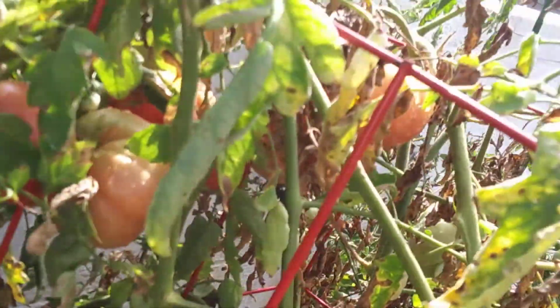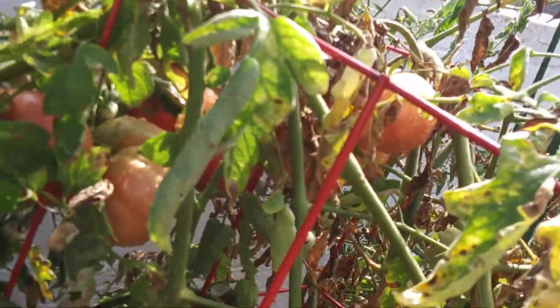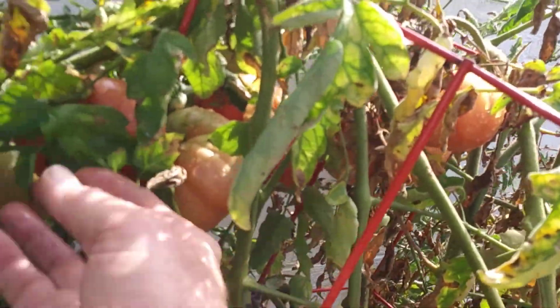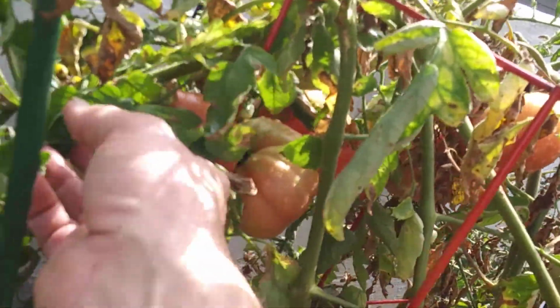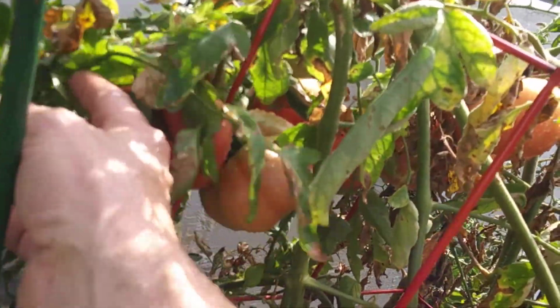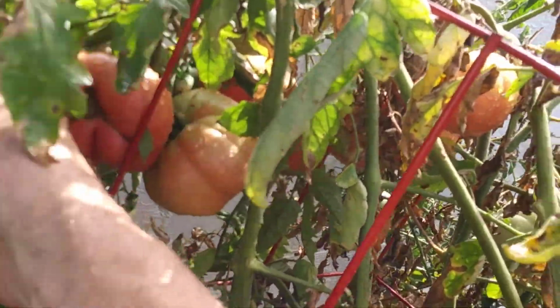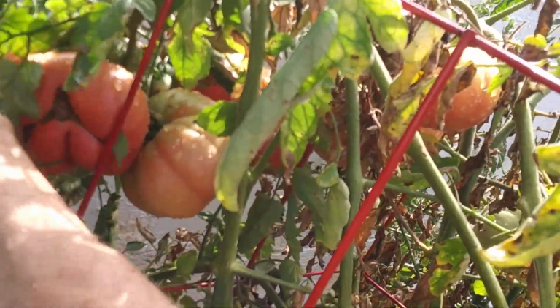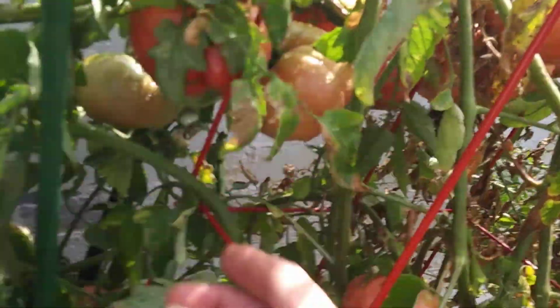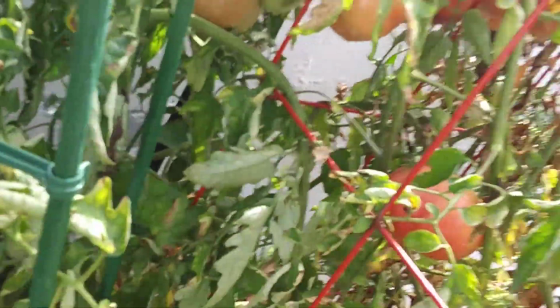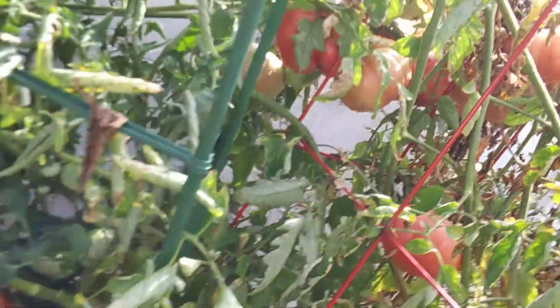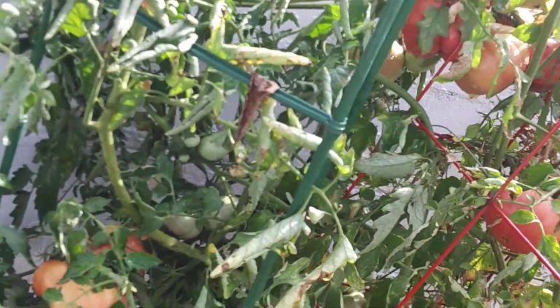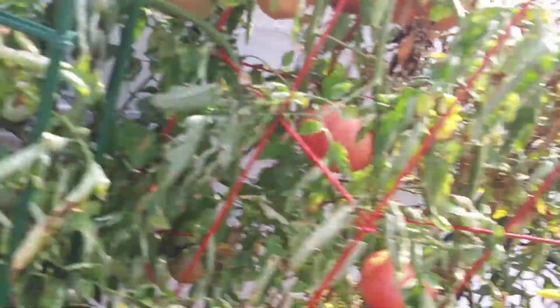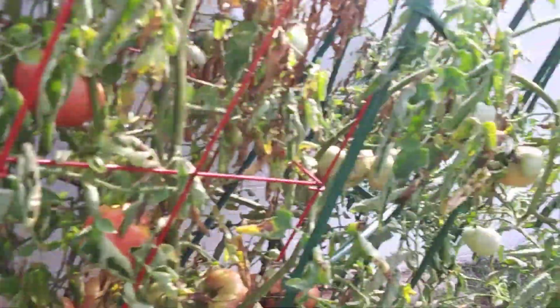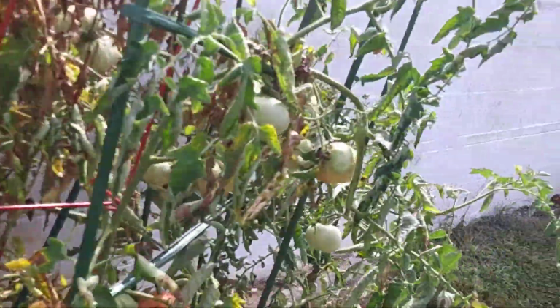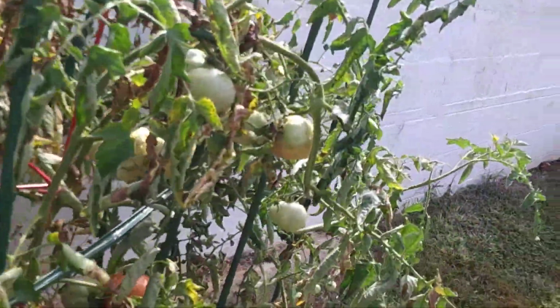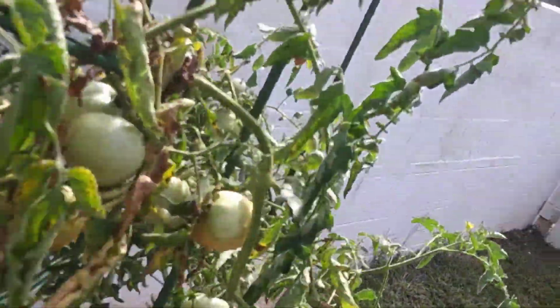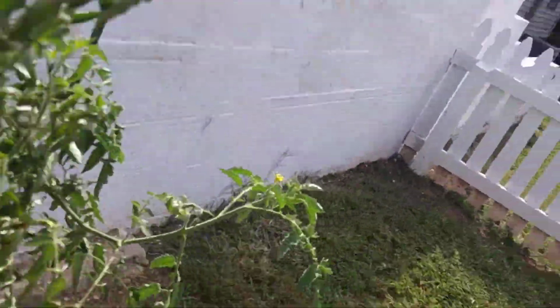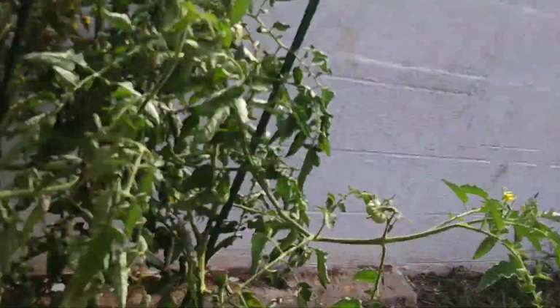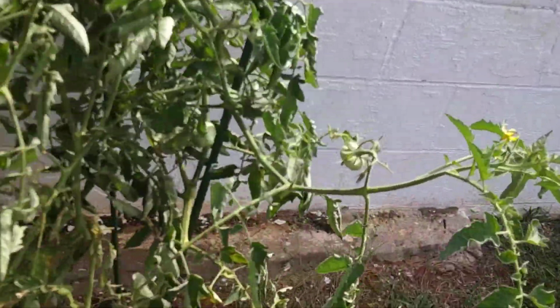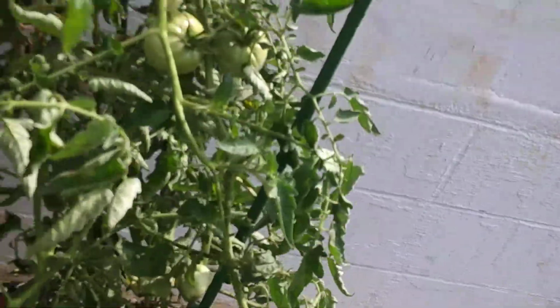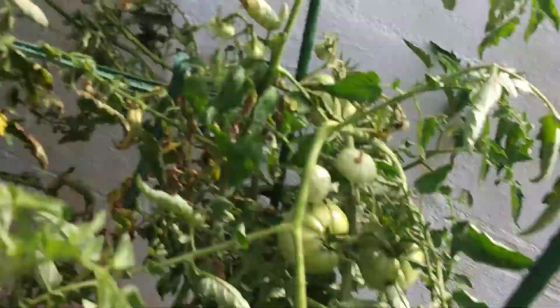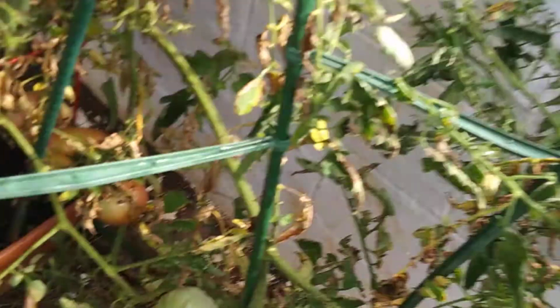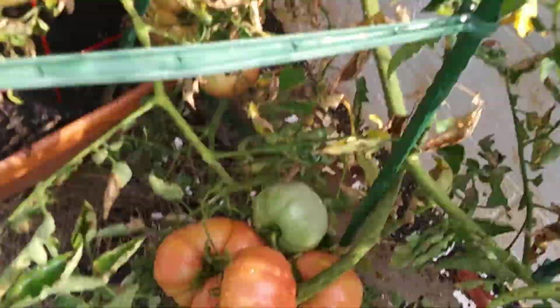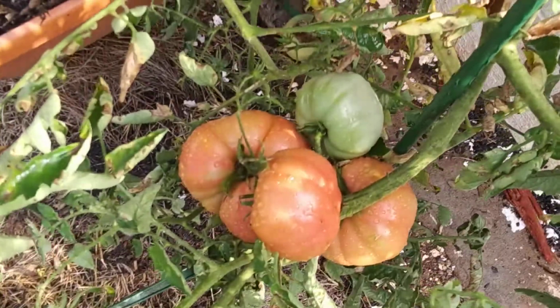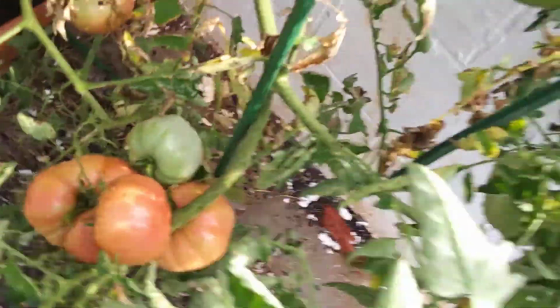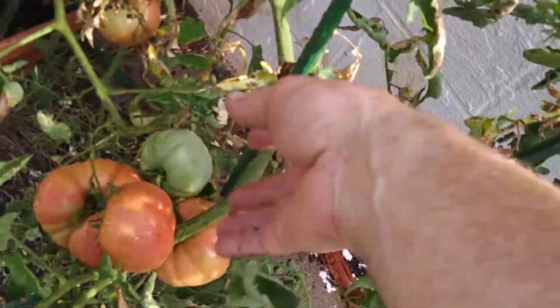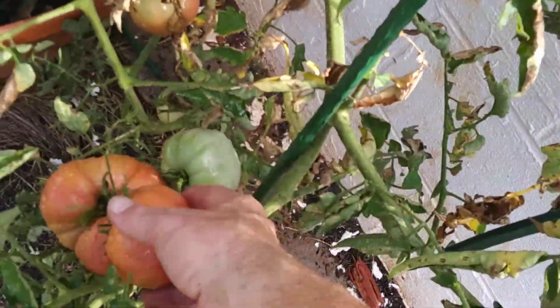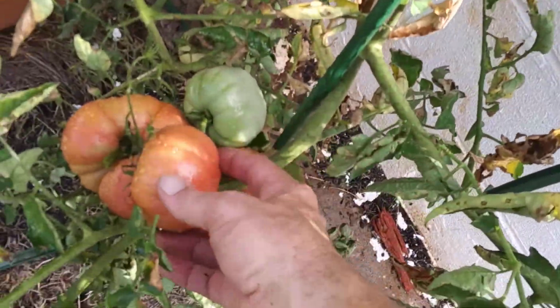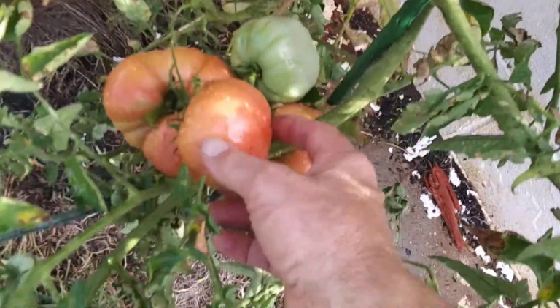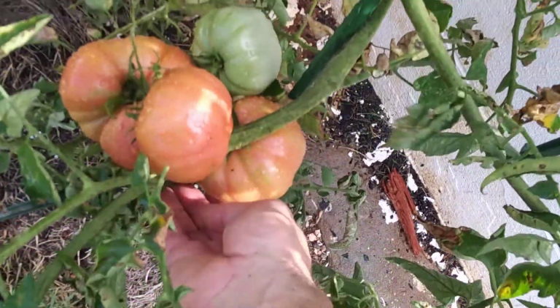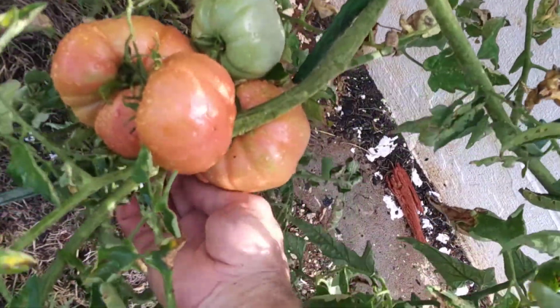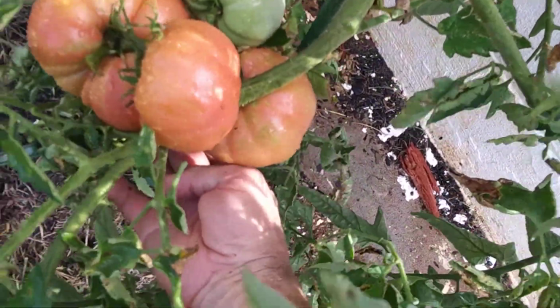I just sprinkled this with water, so that's why it's a little wet. But I got some huge tomatoes on the vine there. You got that monster tomato.